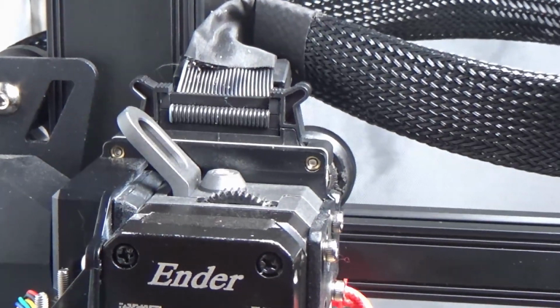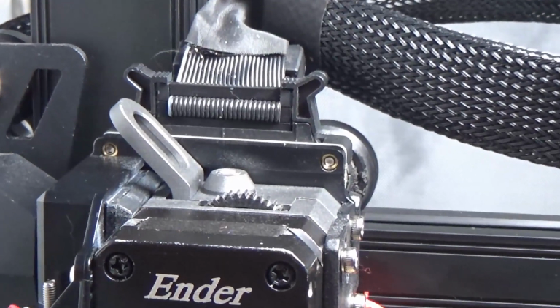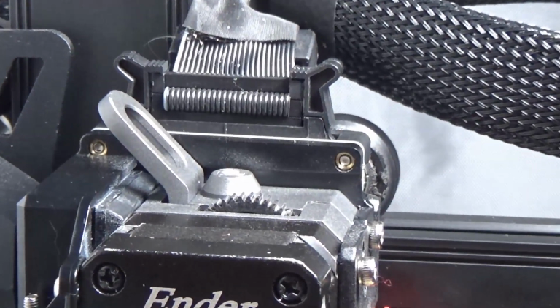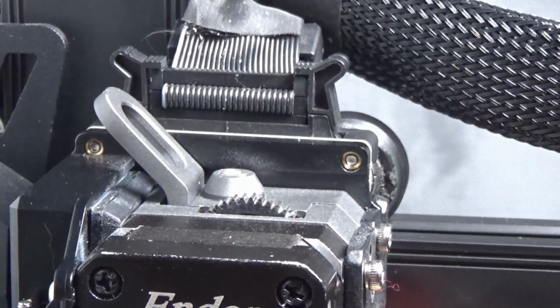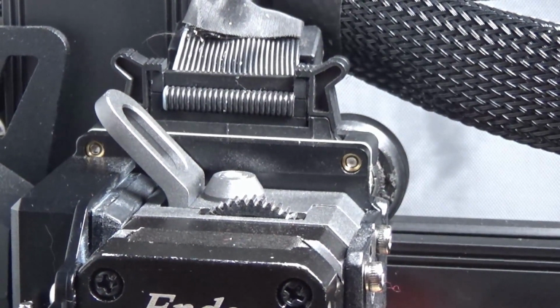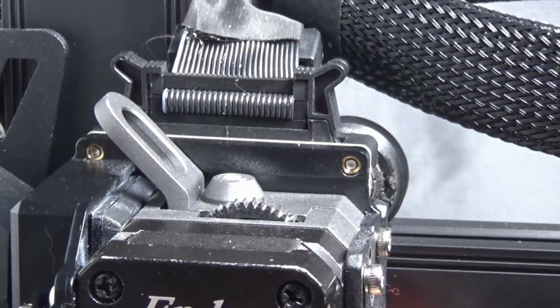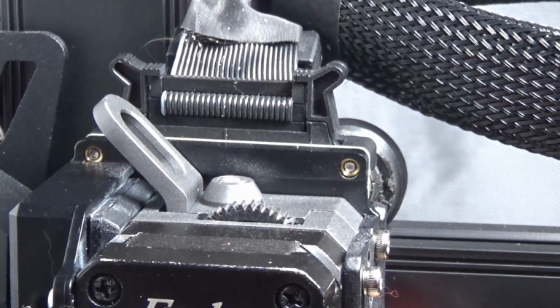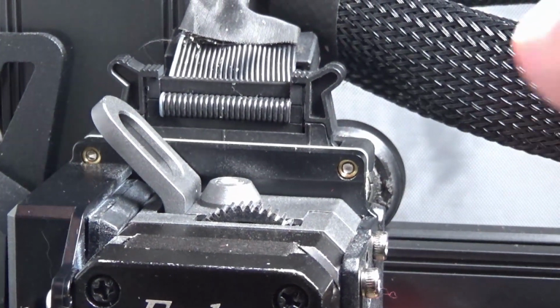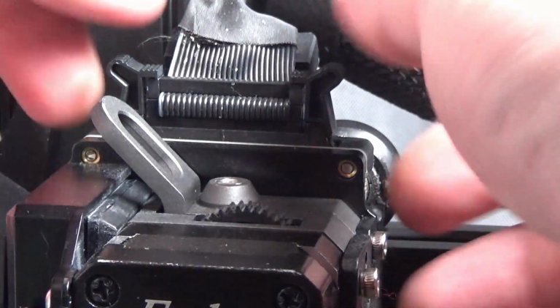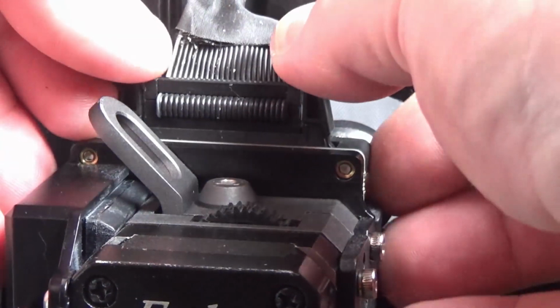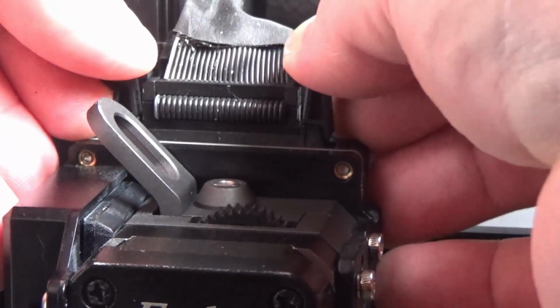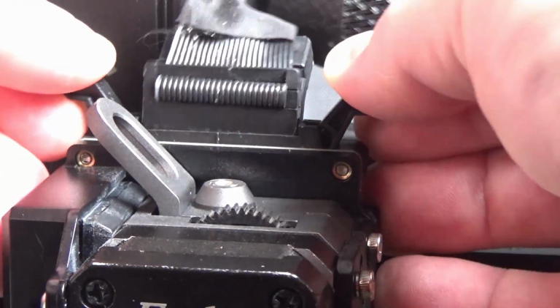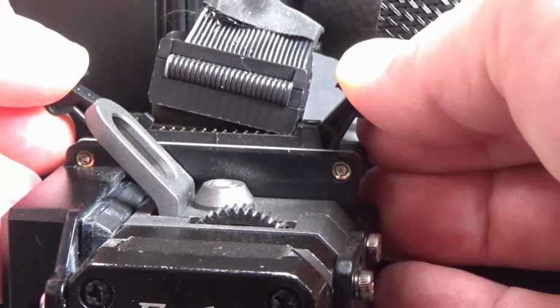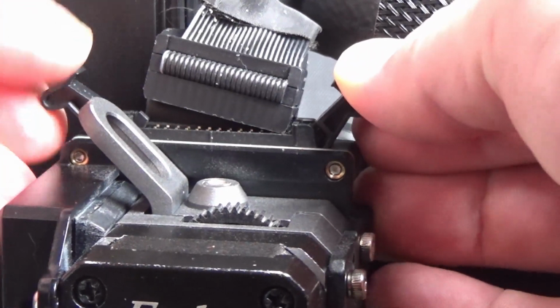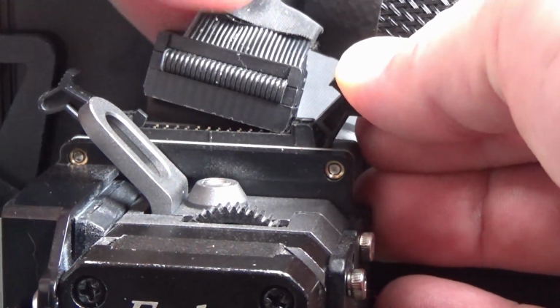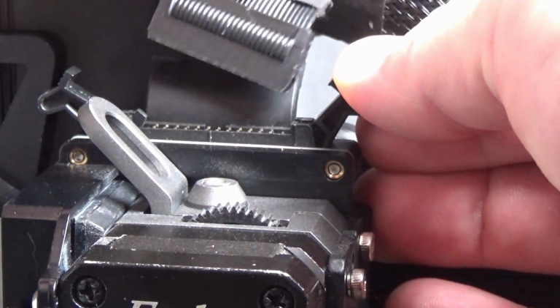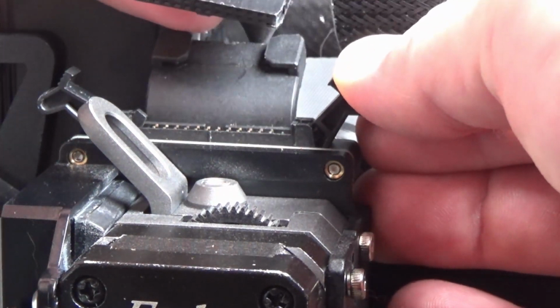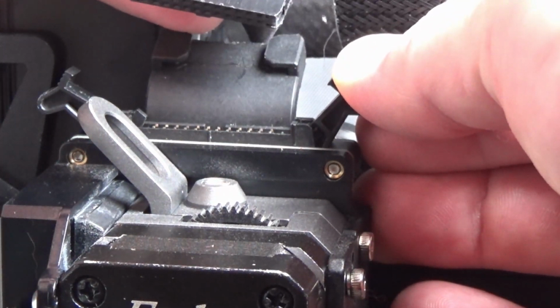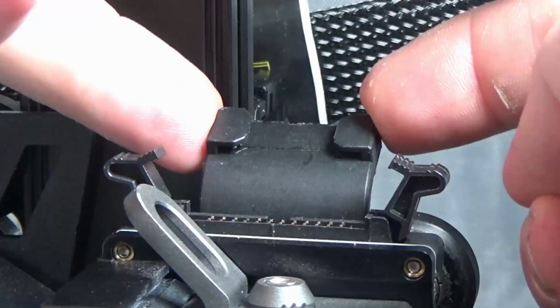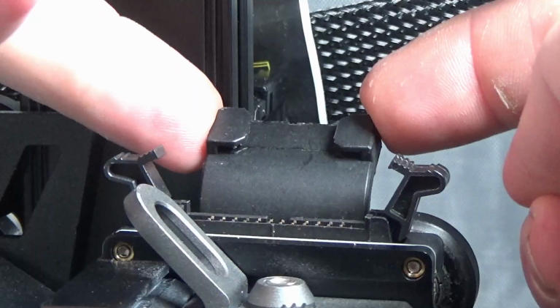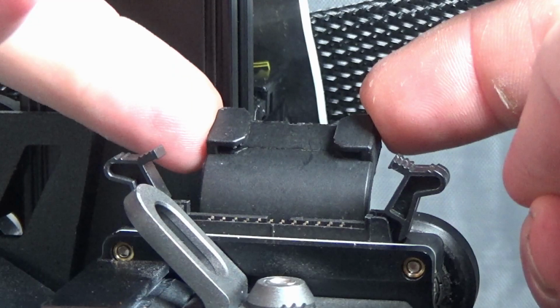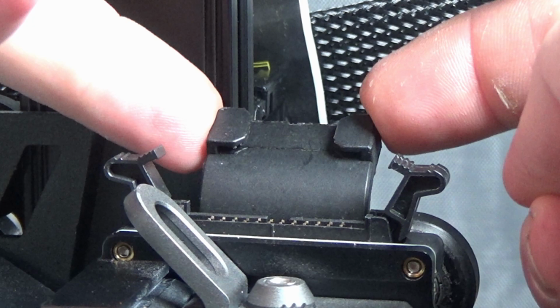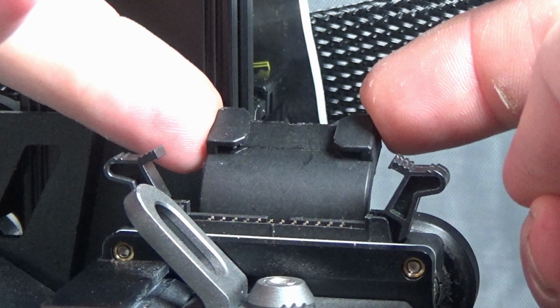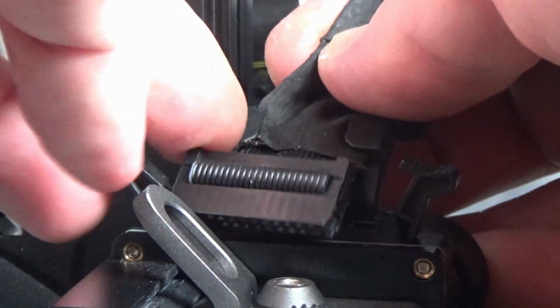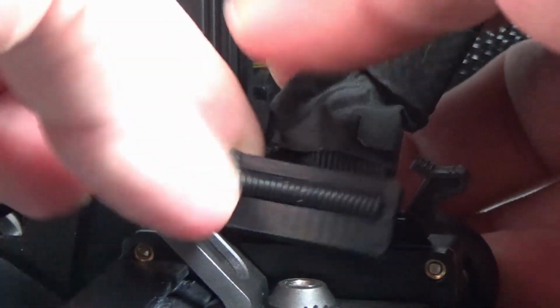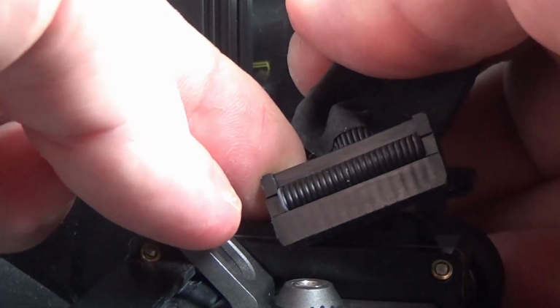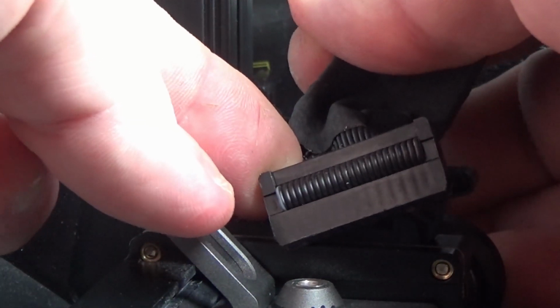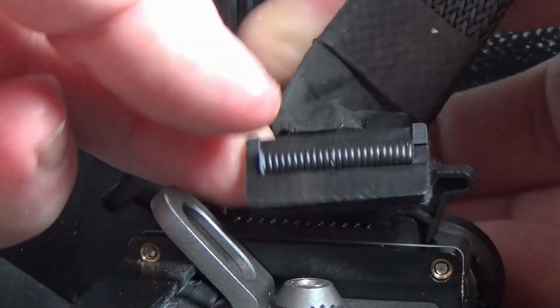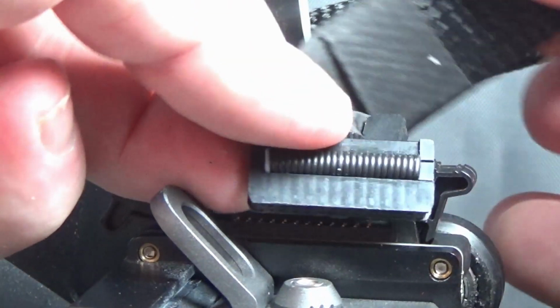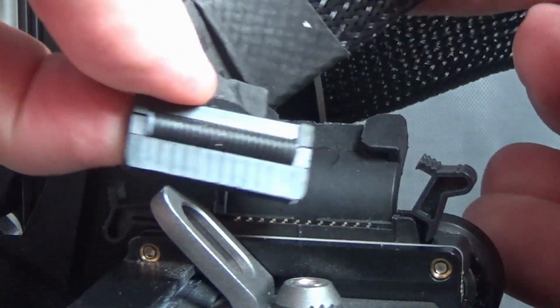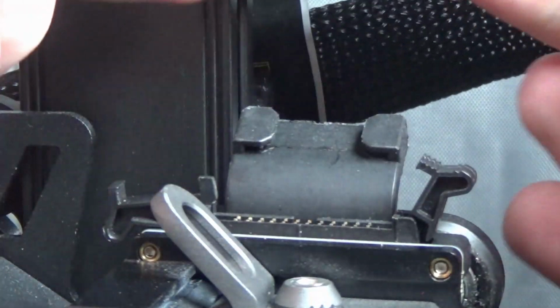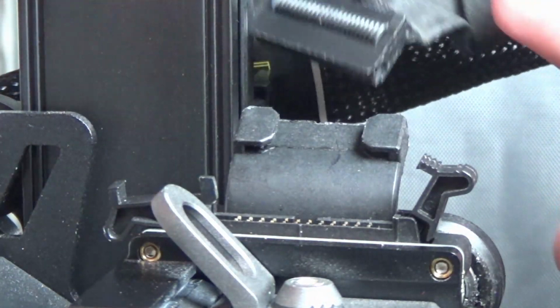The first thing you need to do is gently push these tabs to the outside. This releases the ribbon cable. Your cable may be retained in these two tabs. If so, gently bunch the cable, releasing one side and then pull the other side out.